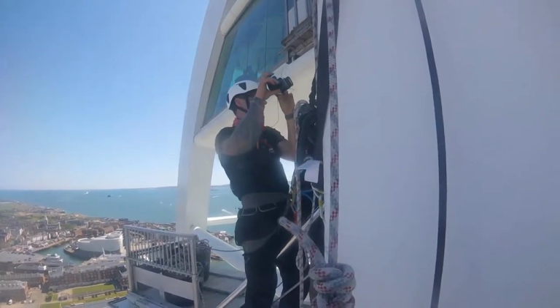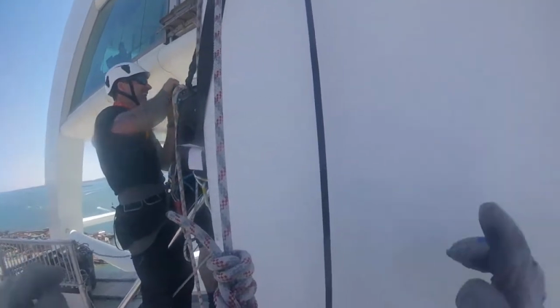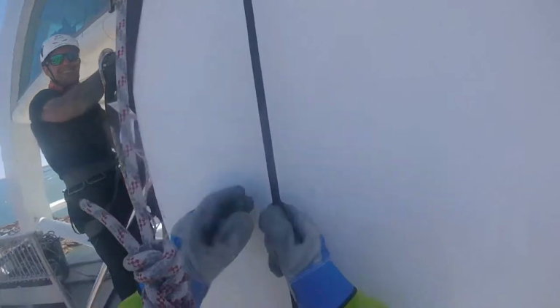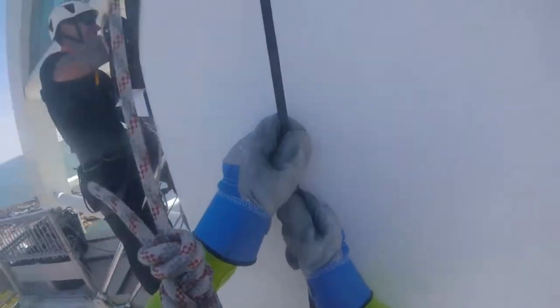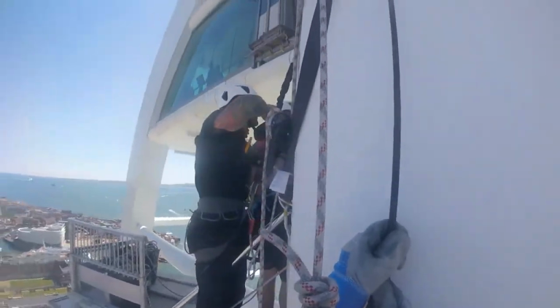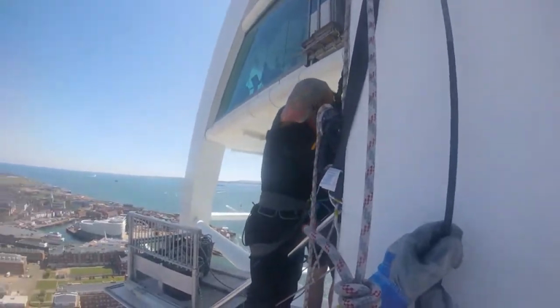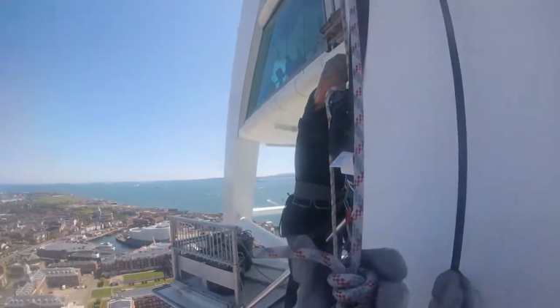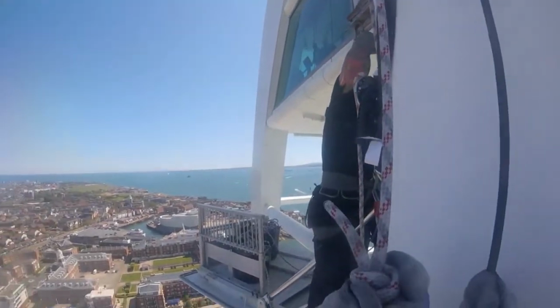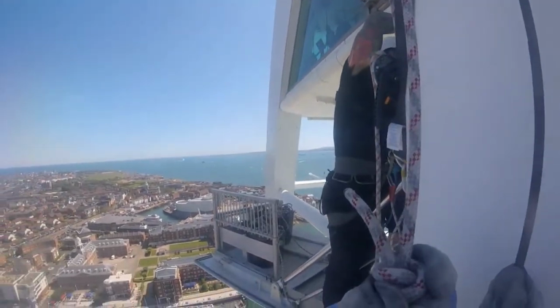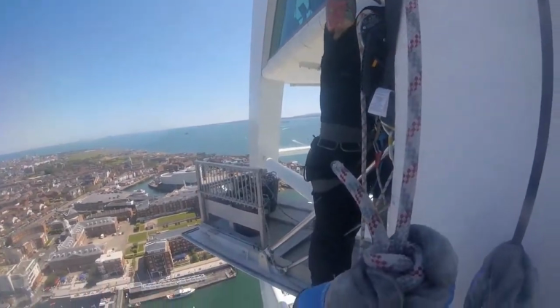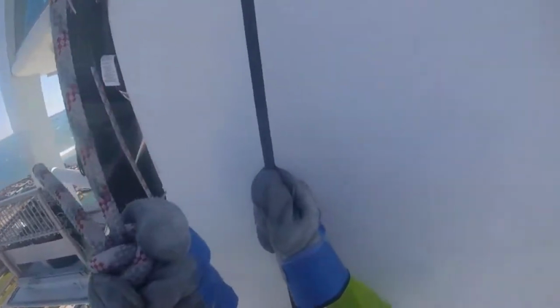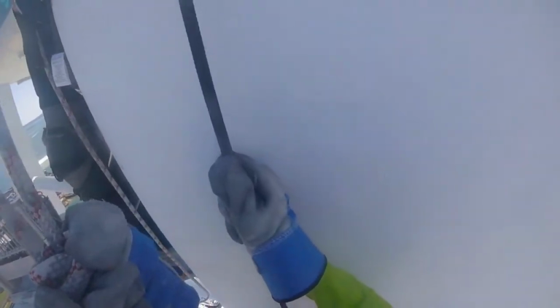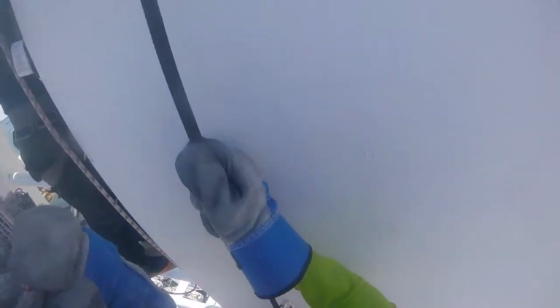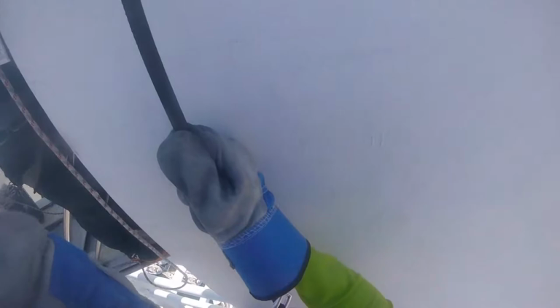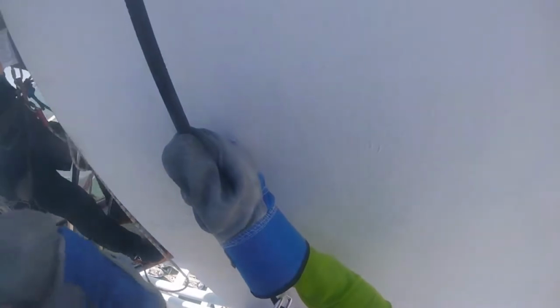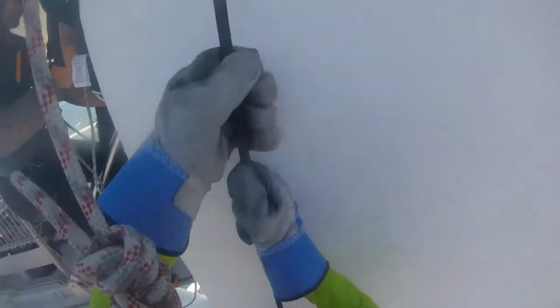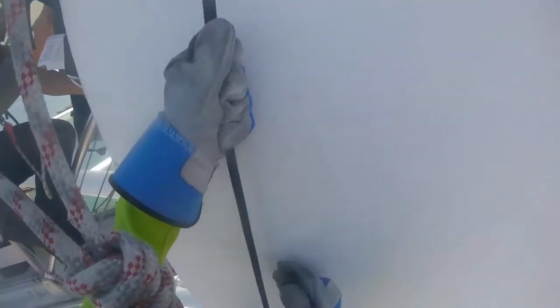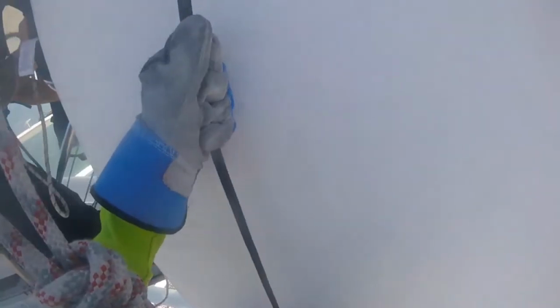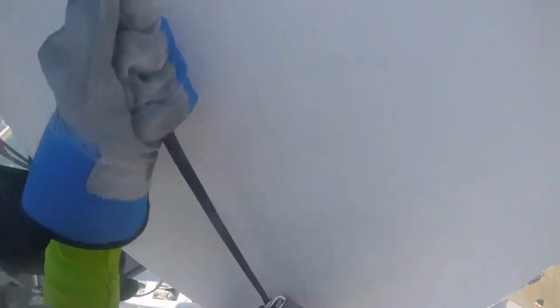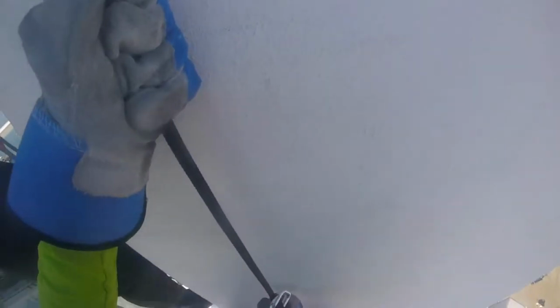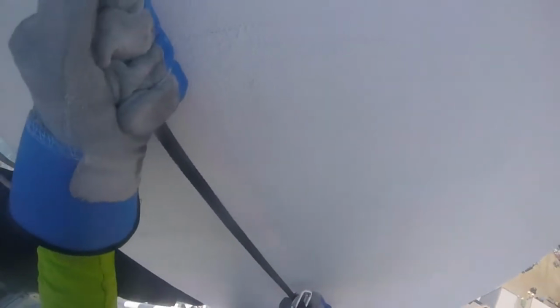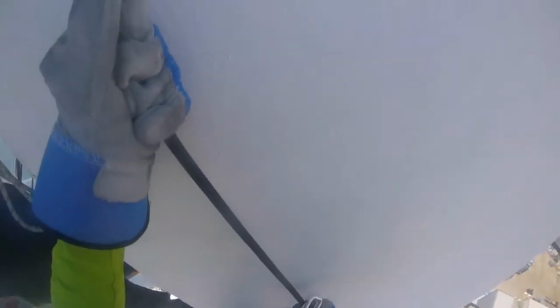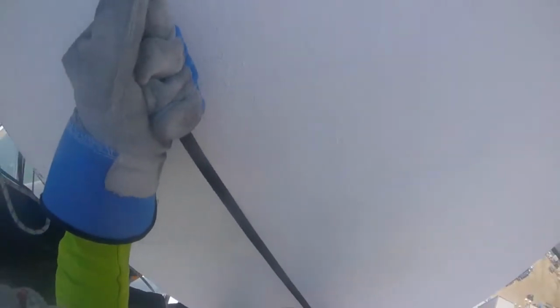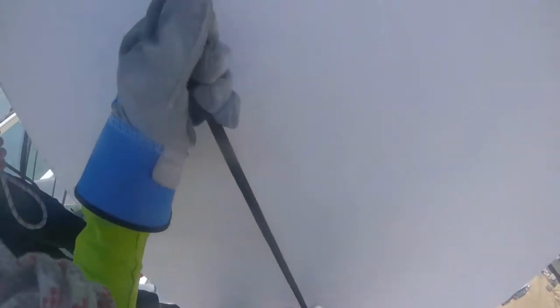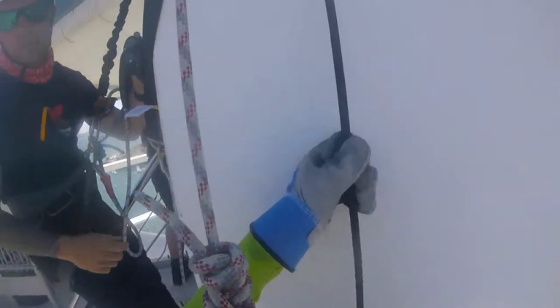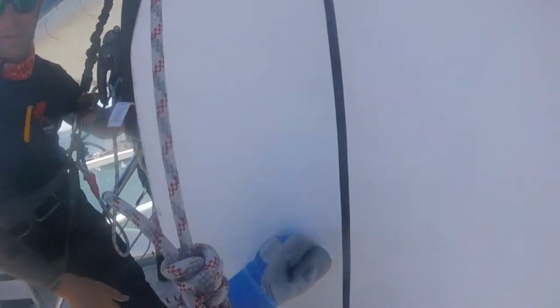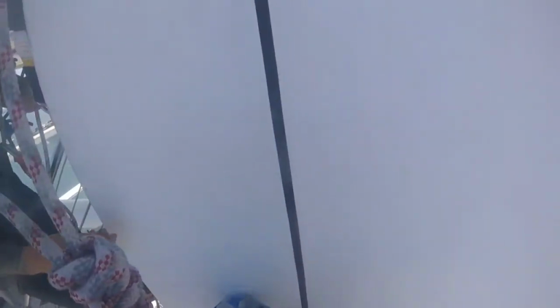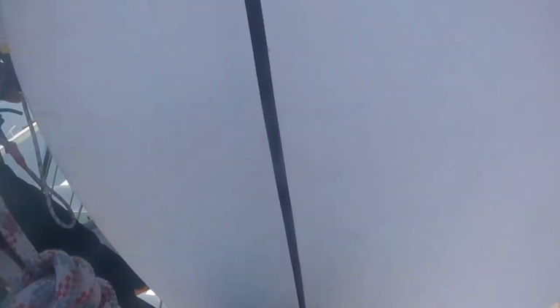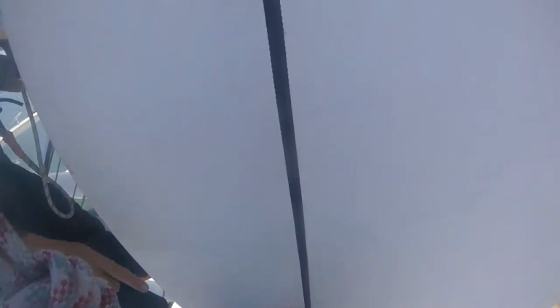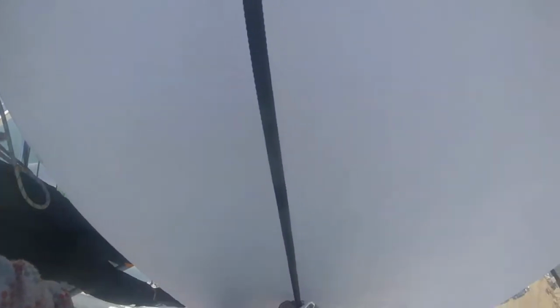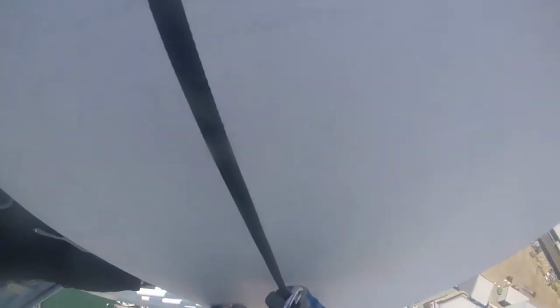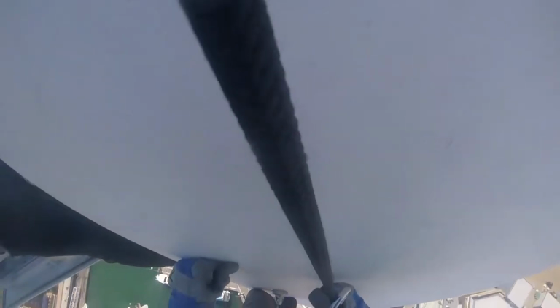Ha ha ha! I'm mental, I think. Oh God, what am I doing? So what we're going to do now, I'm going to lower you down. And then you're going to let yourself down on the flat road.